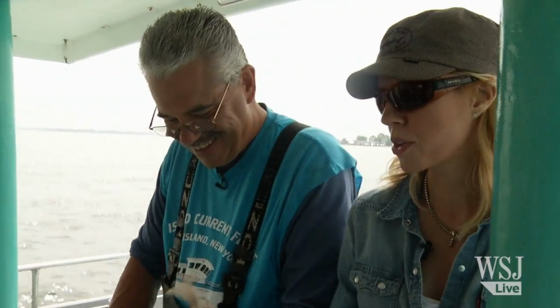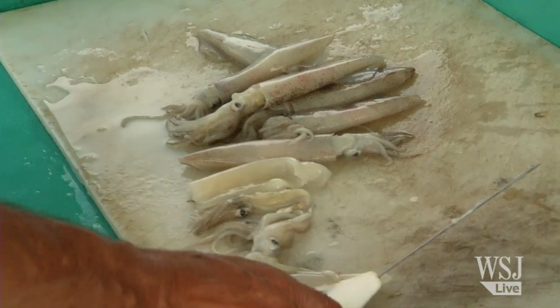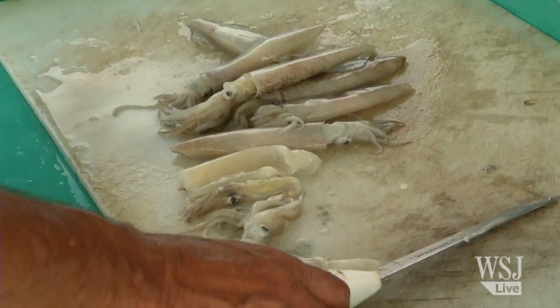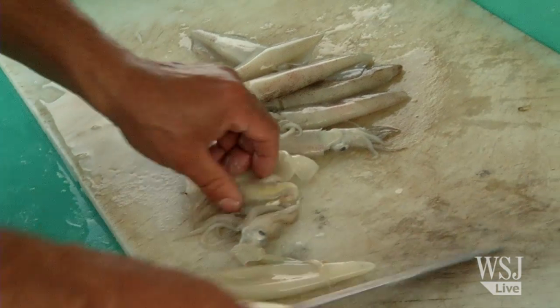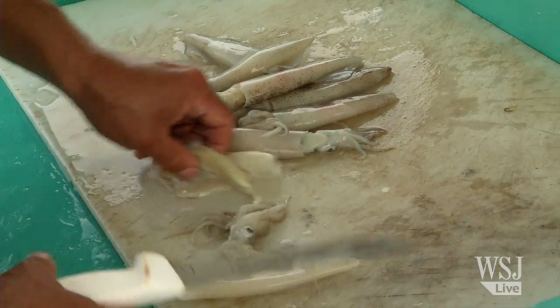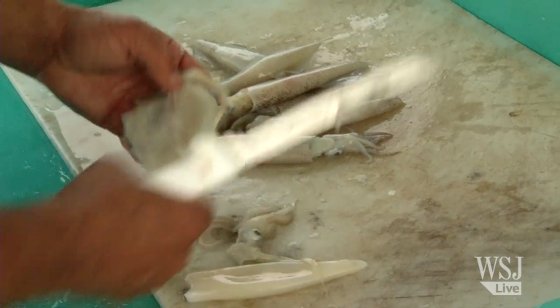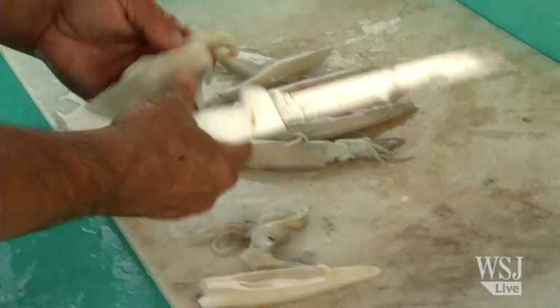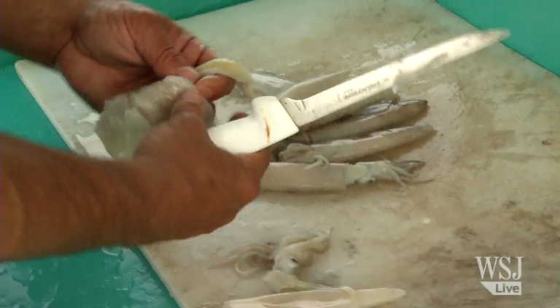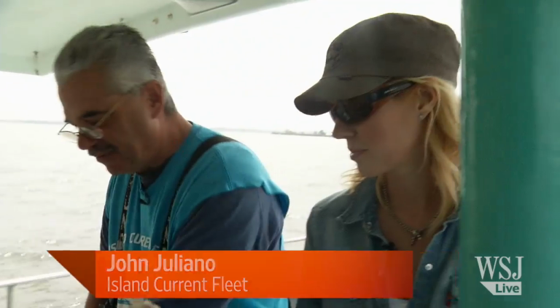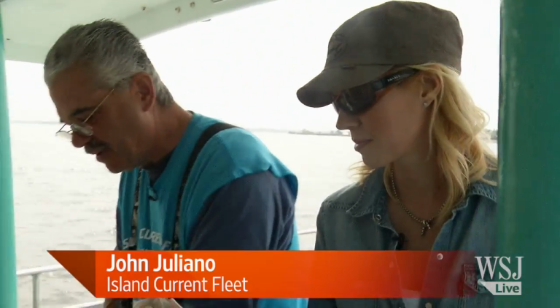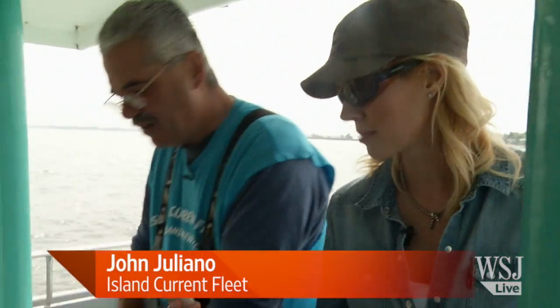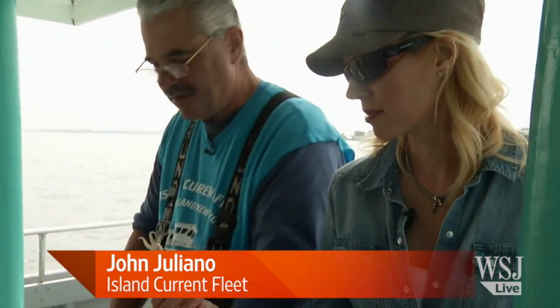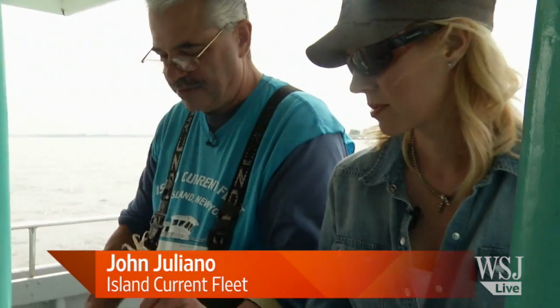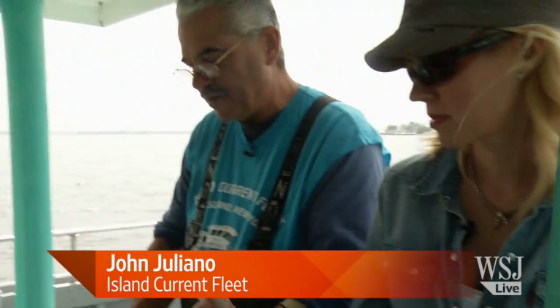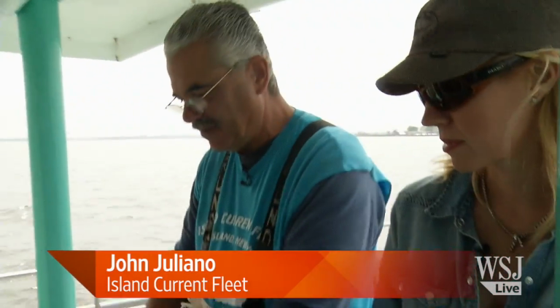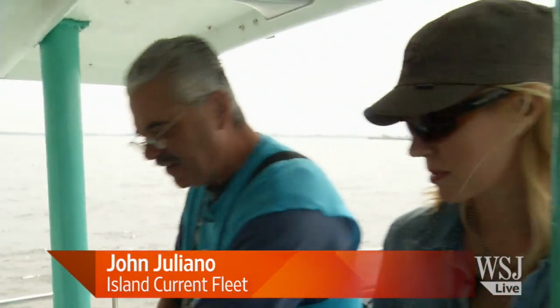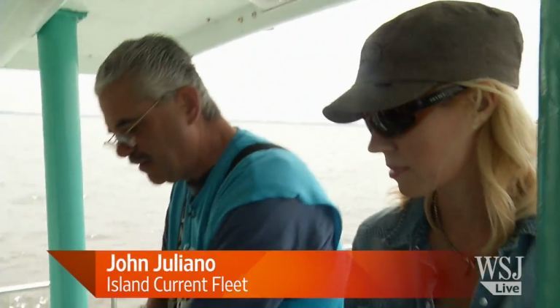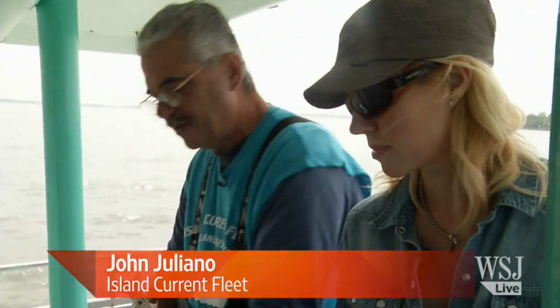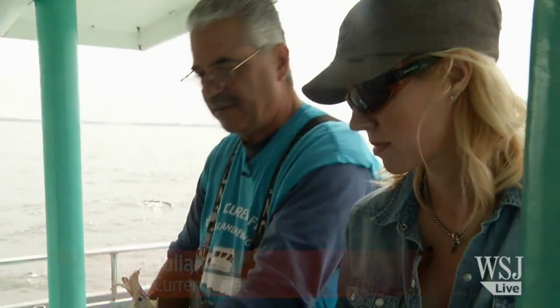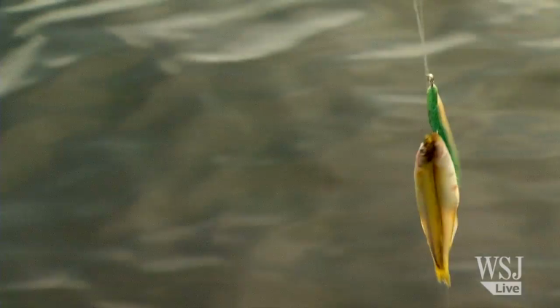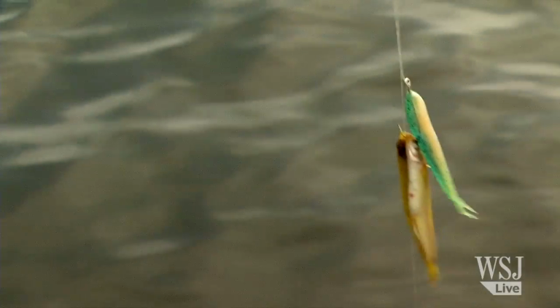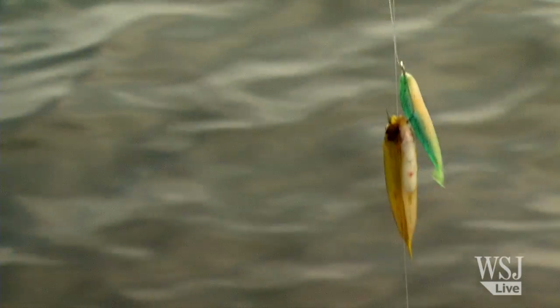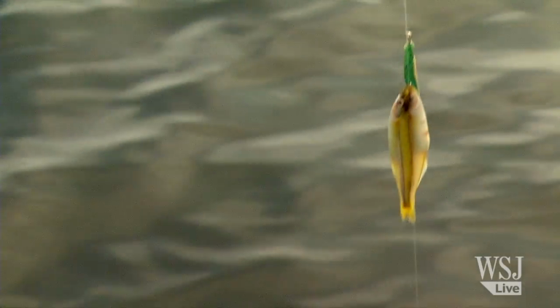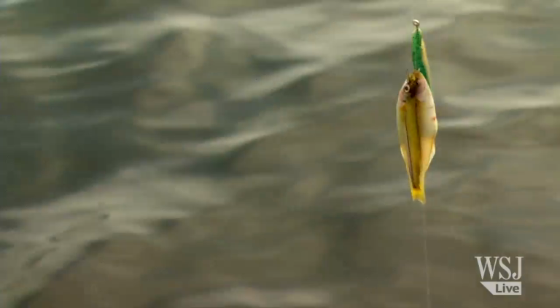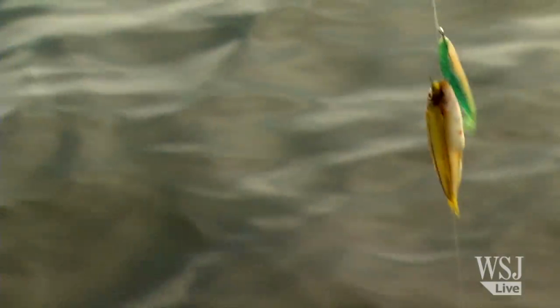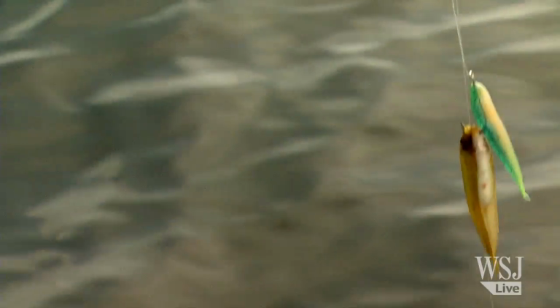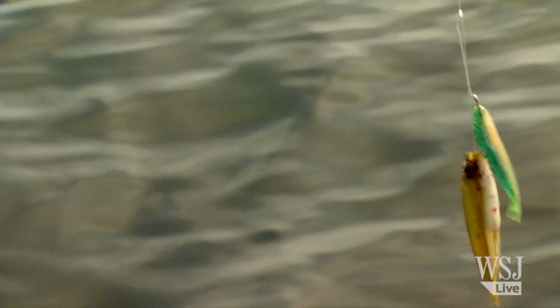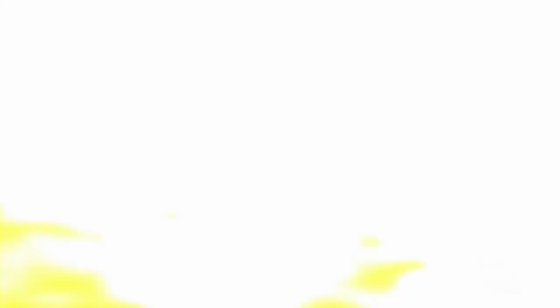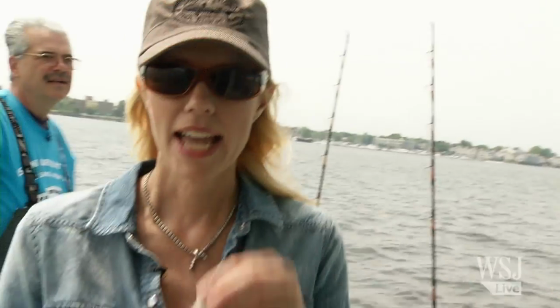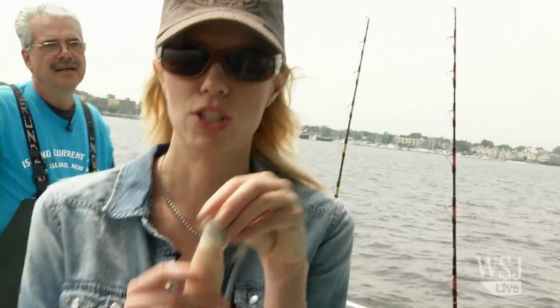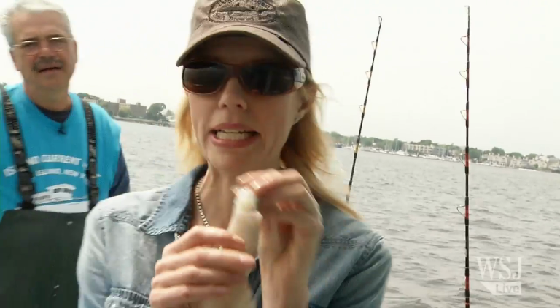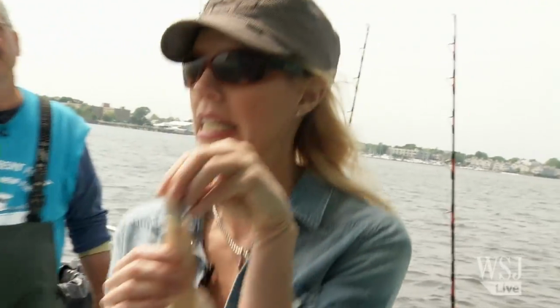We're using squid. Why squid? Squid is an attractant for fluke. It's part of the presentation. You put it on the hook and it flaps in the water. Fluke are an aggressive feeder and that's what they like. It's the squid dance.